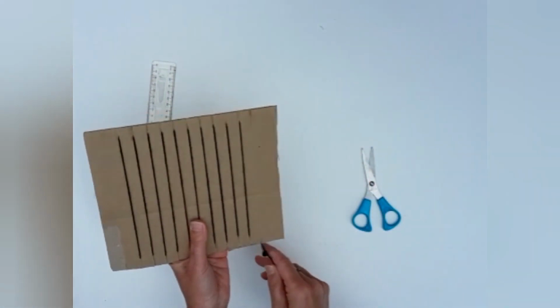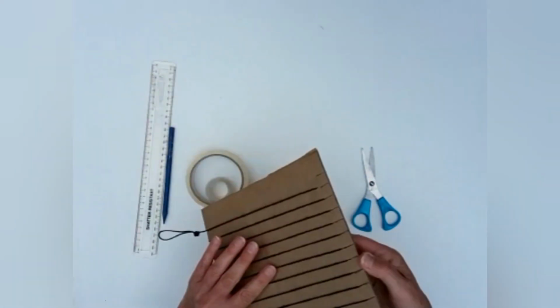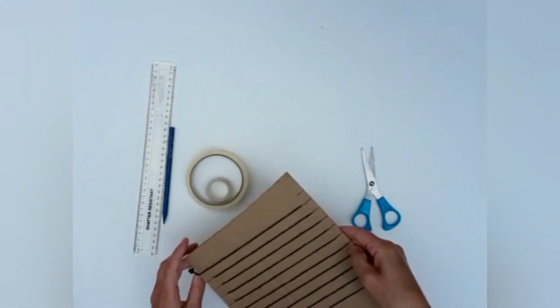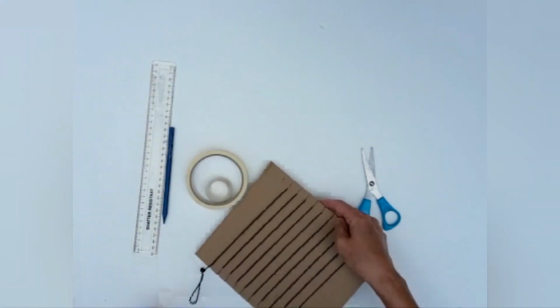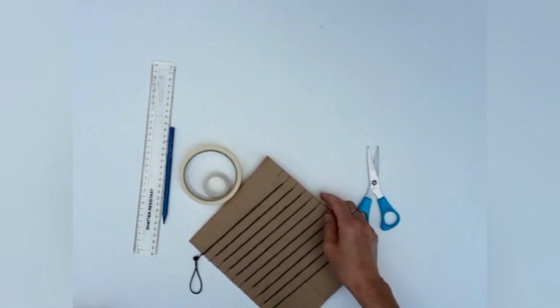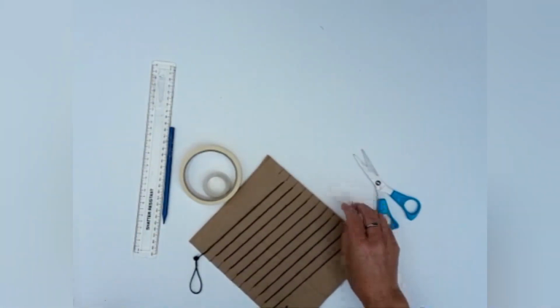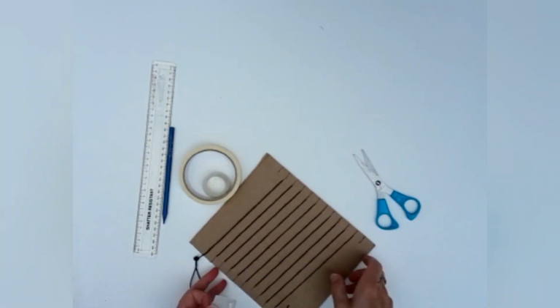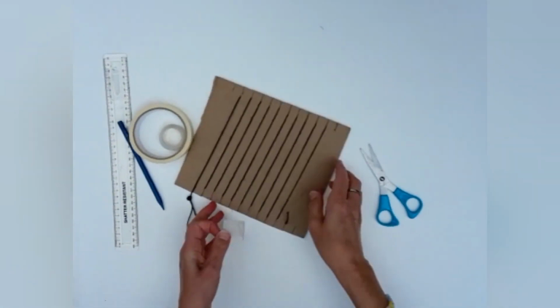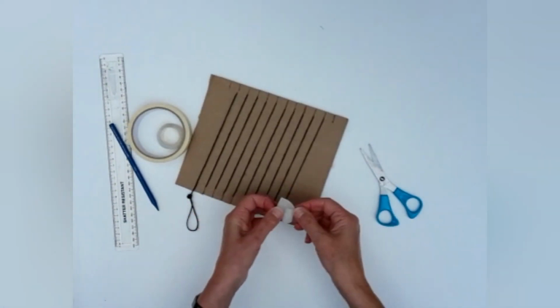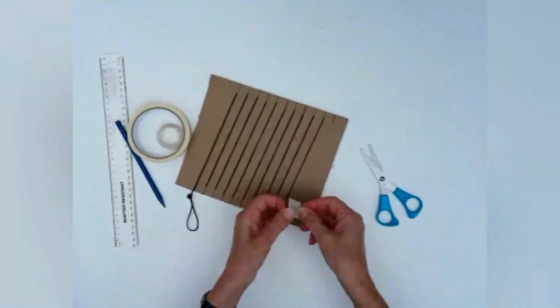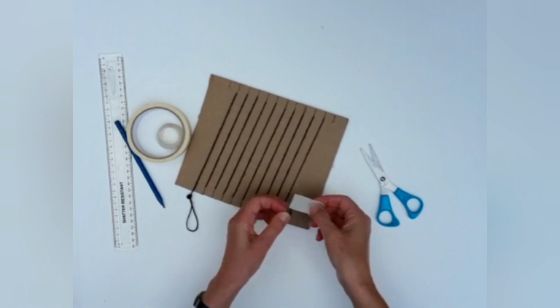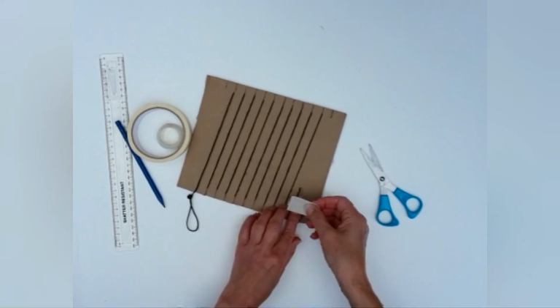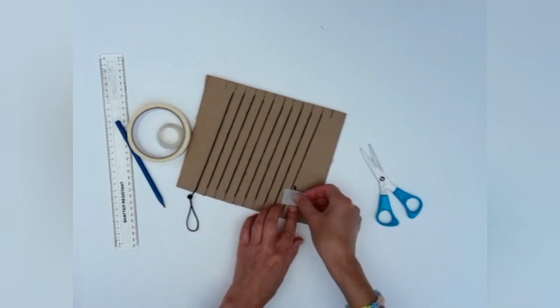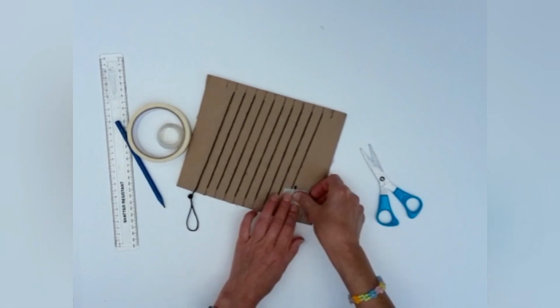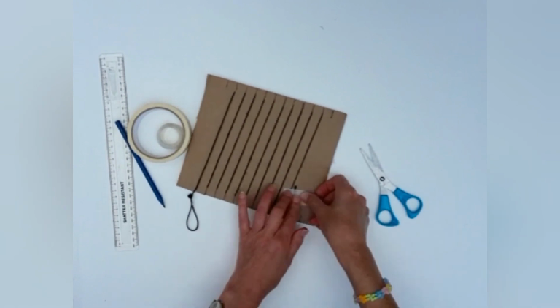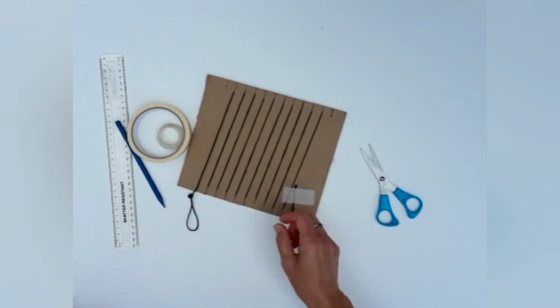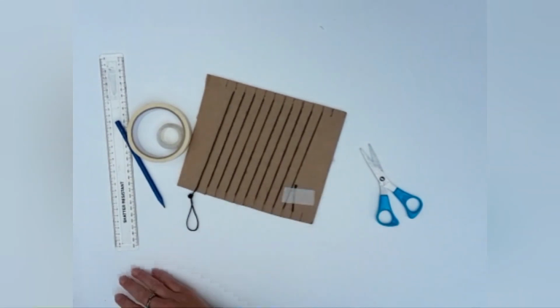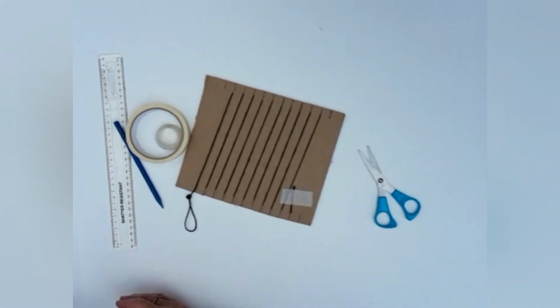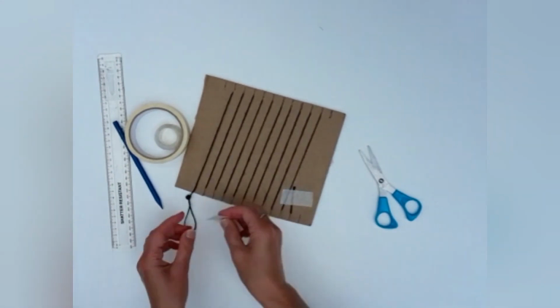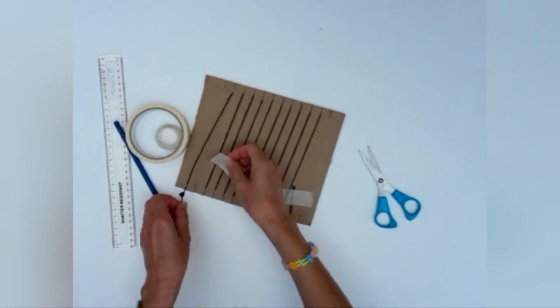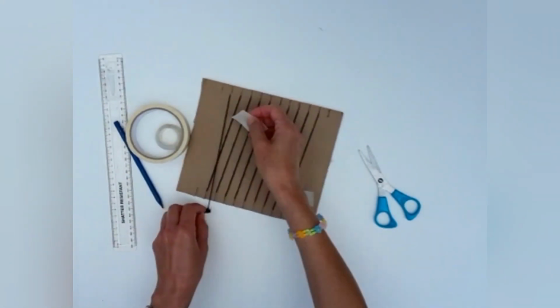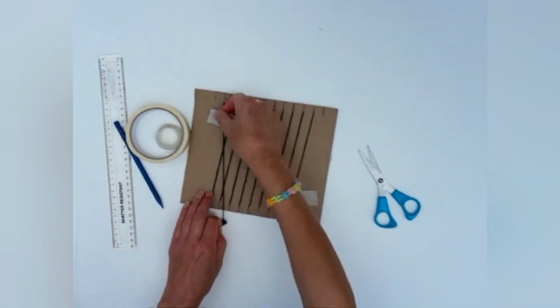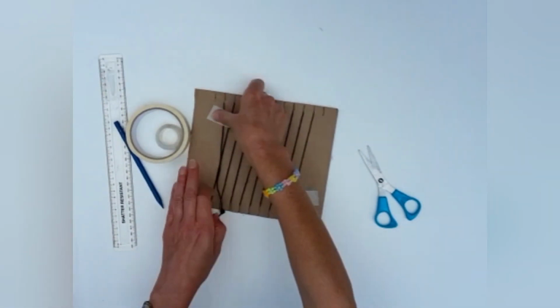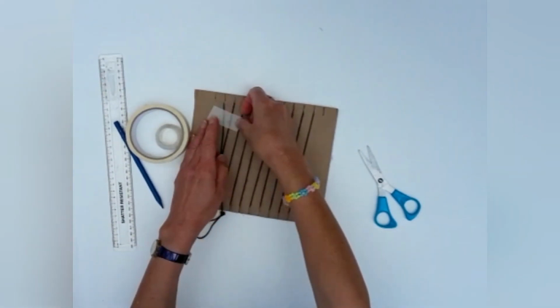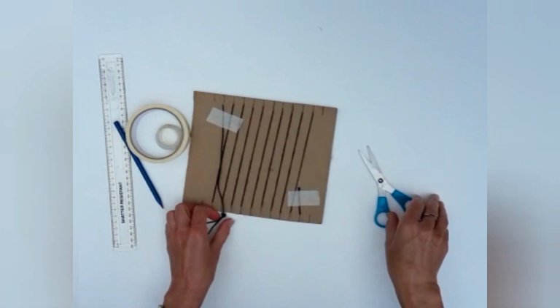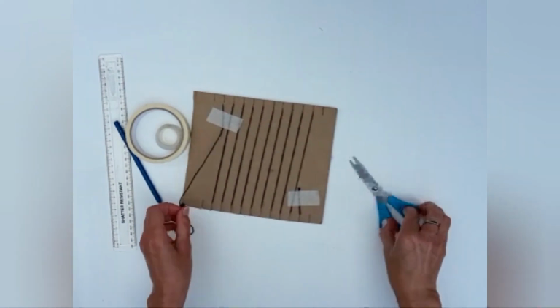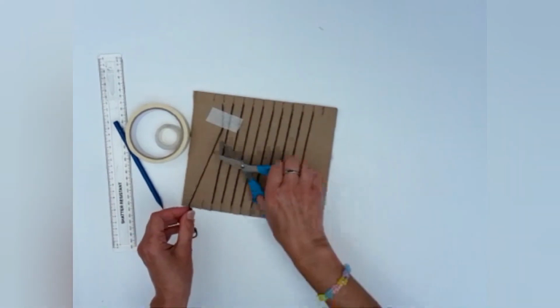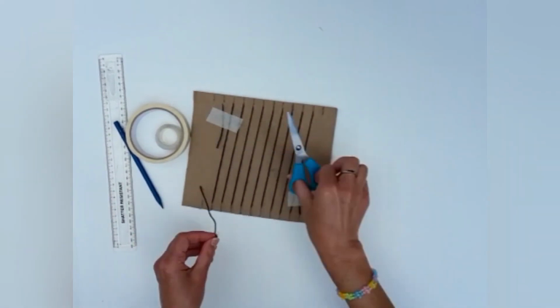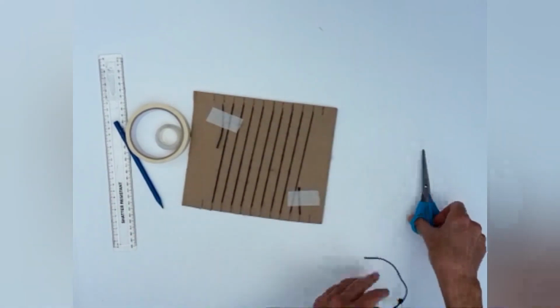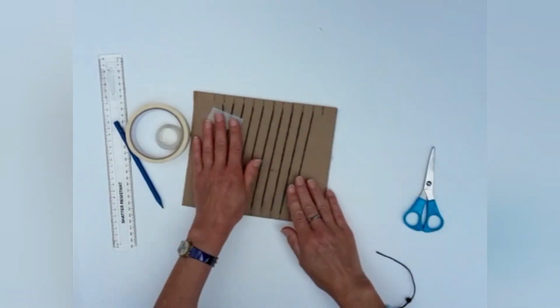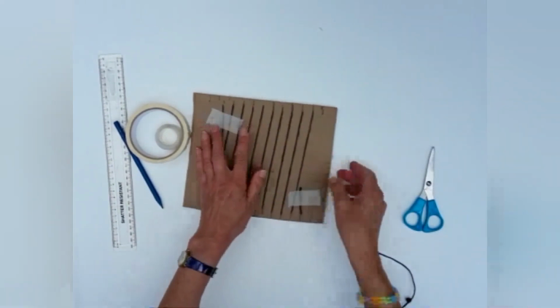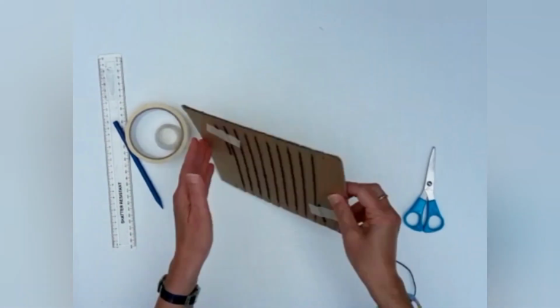We're just going to use some tape to tape the ends down and cut off the excess. So now we're ready to weave.